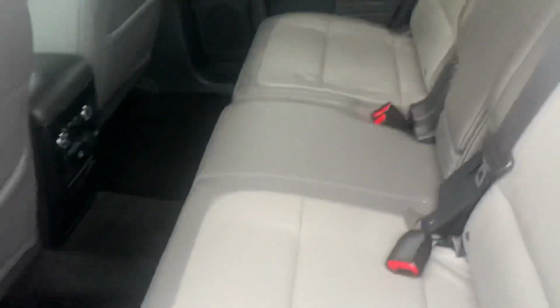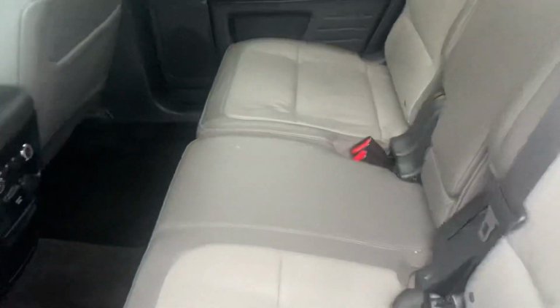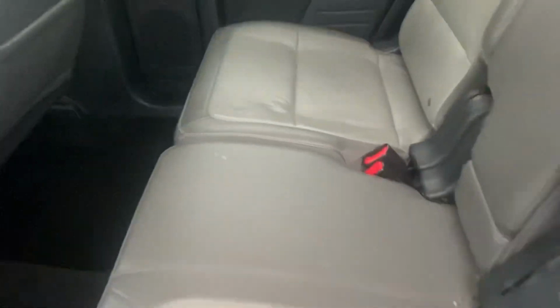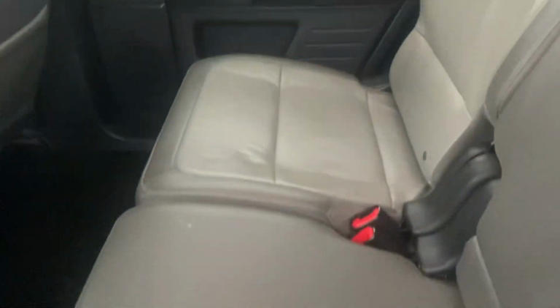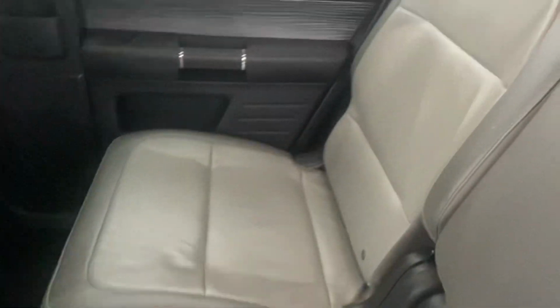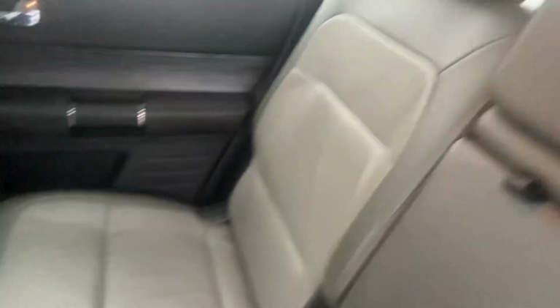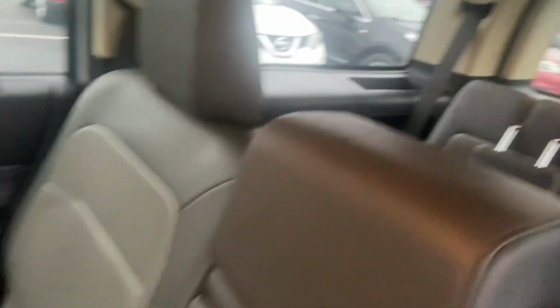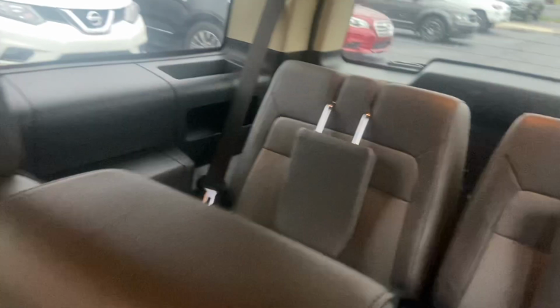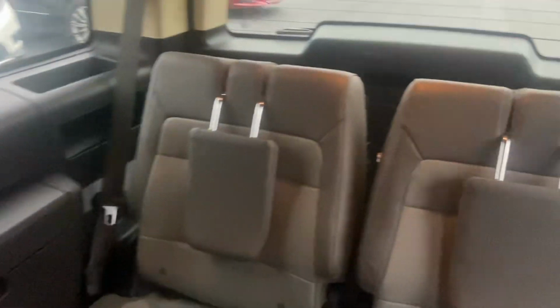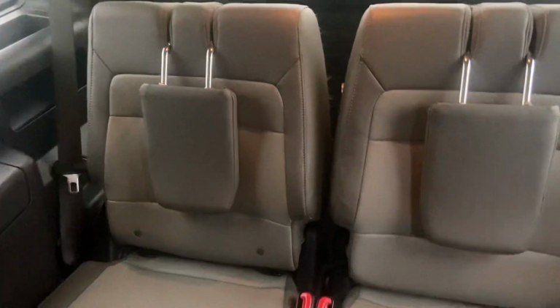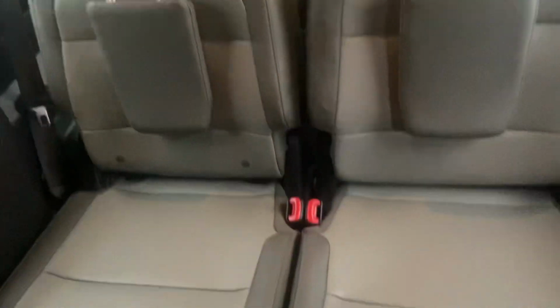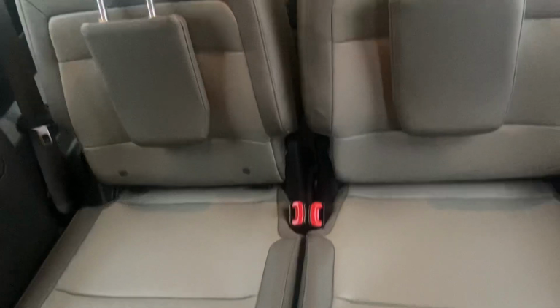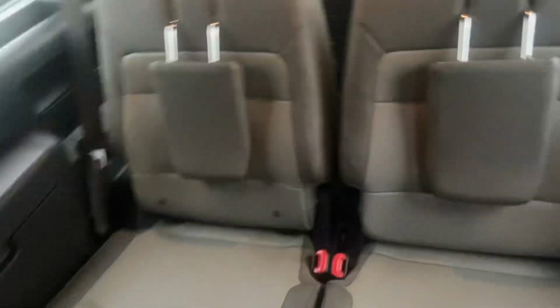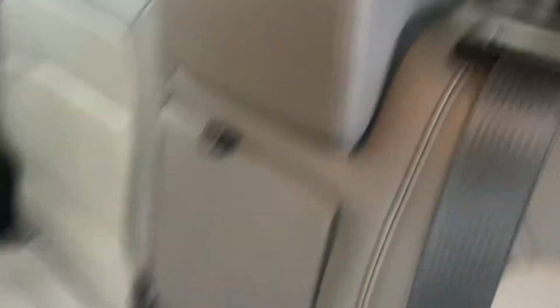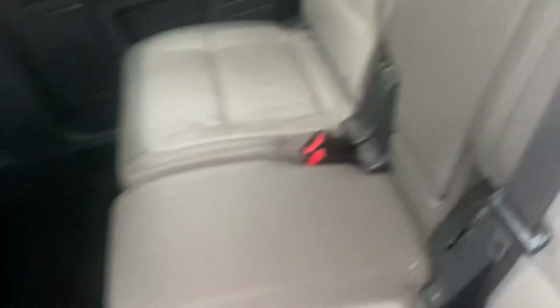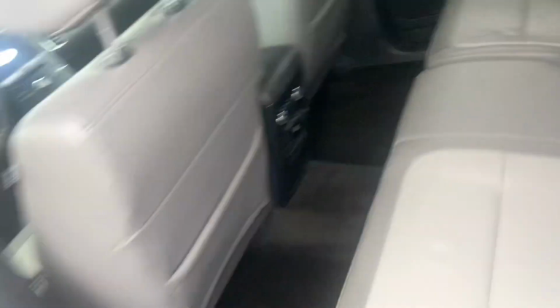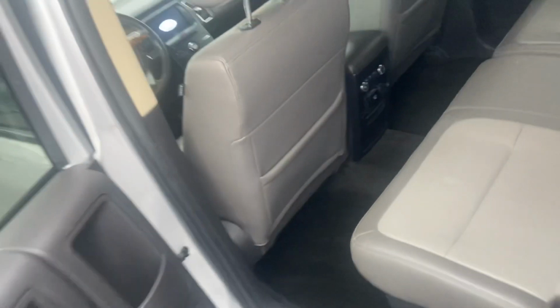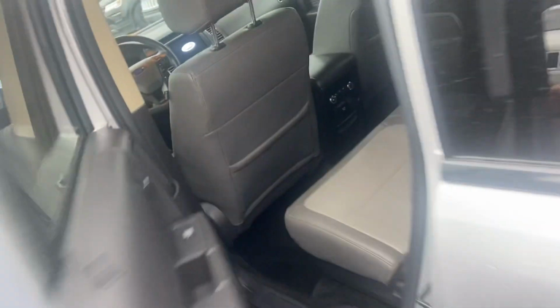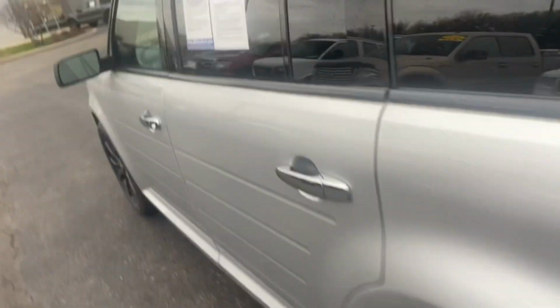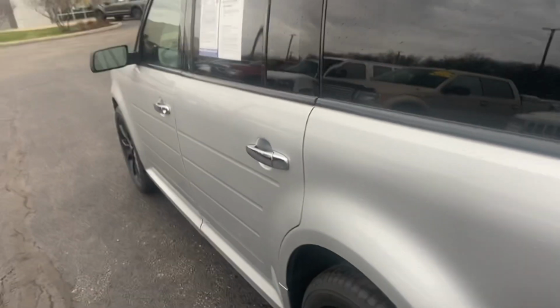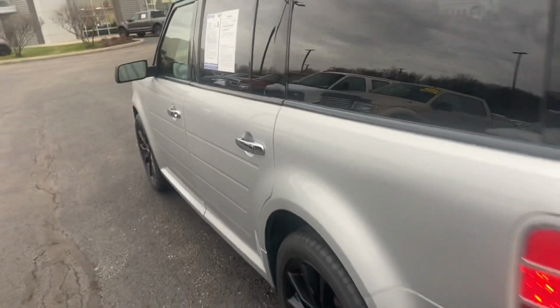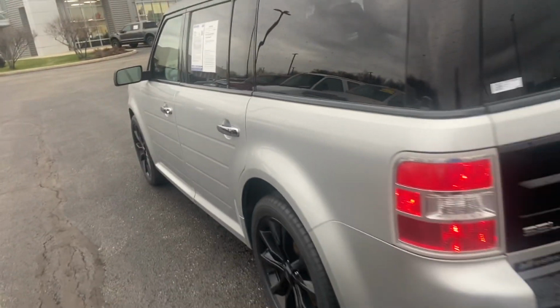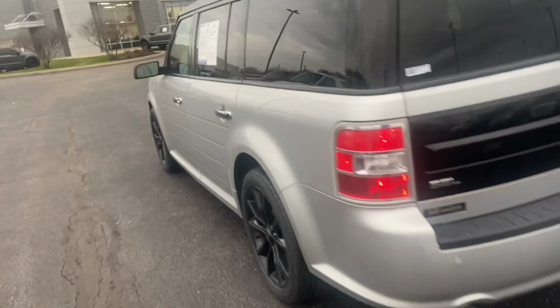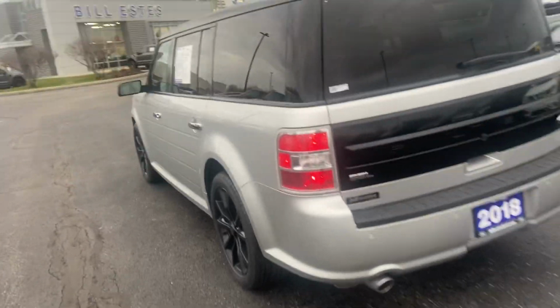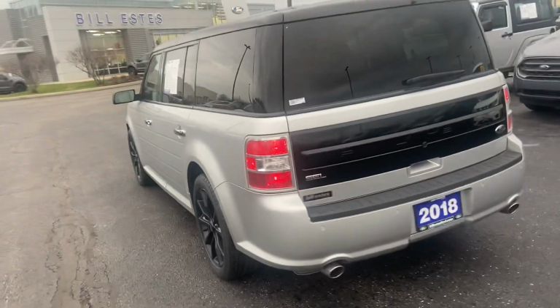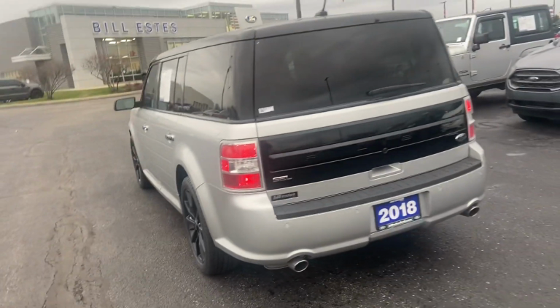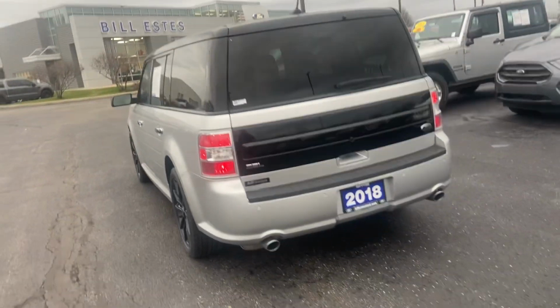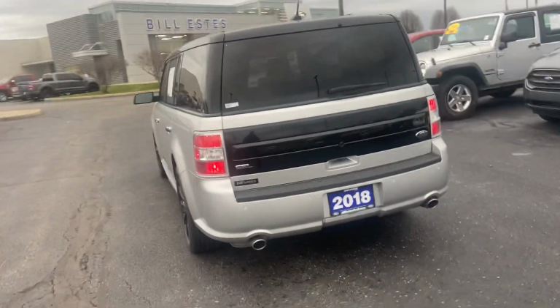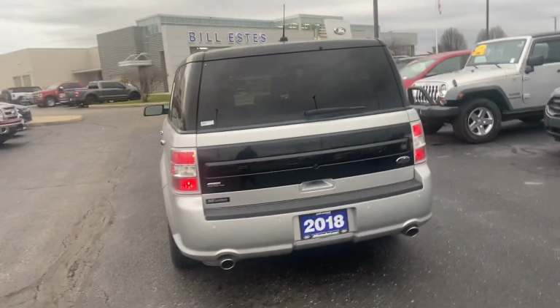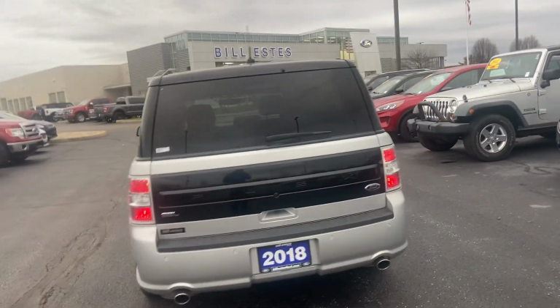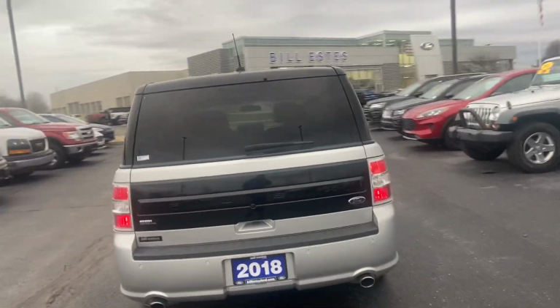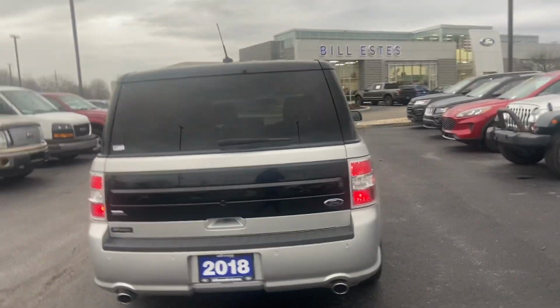There's a bench seat in the second row, and two seats in the back that also fold down for a pretty large storage area. Sensors on the back let you know when you're getting close to something.